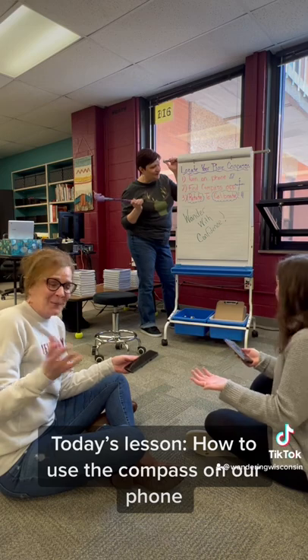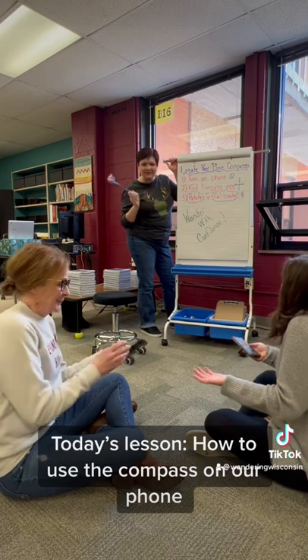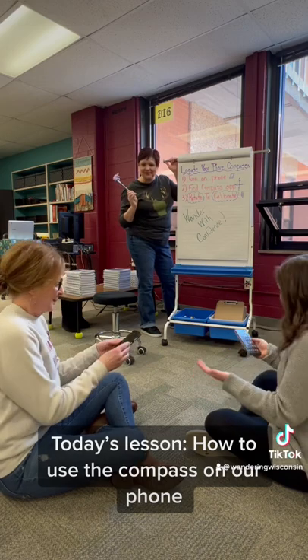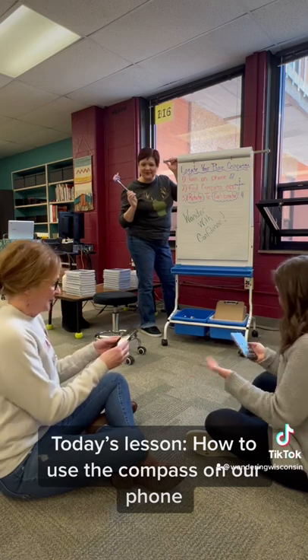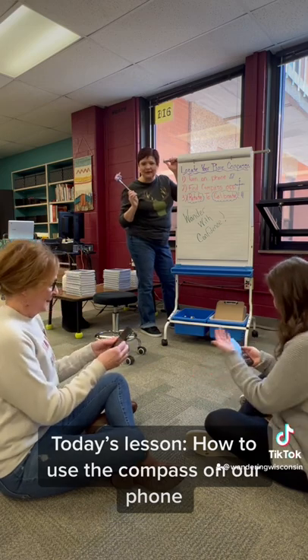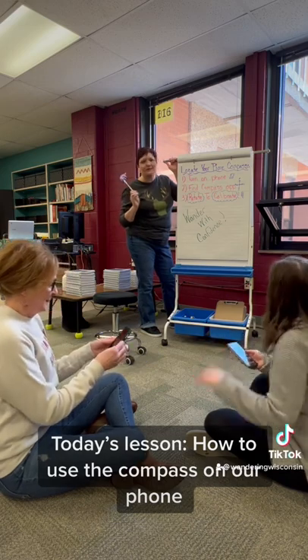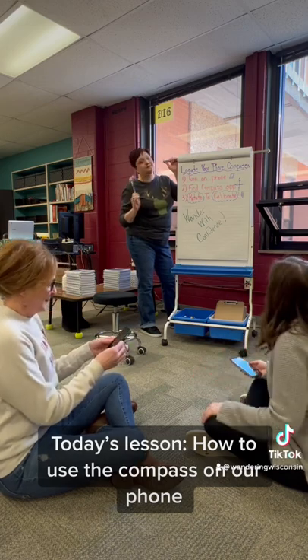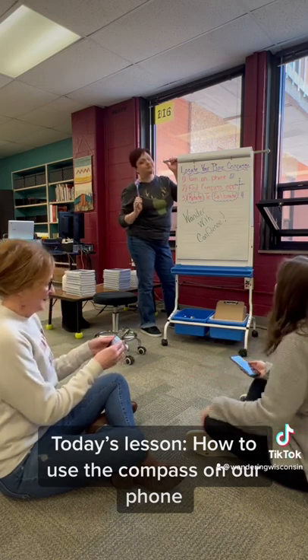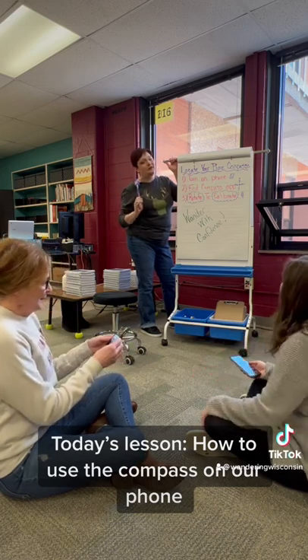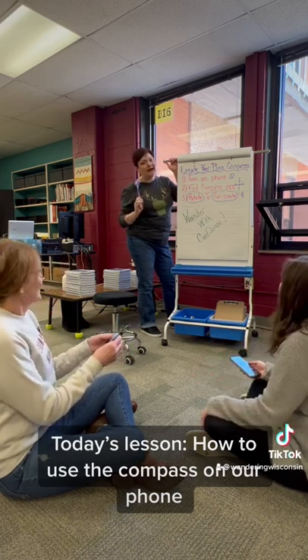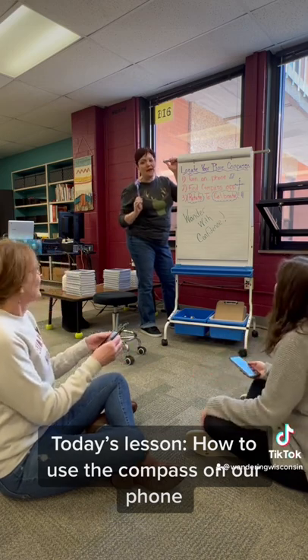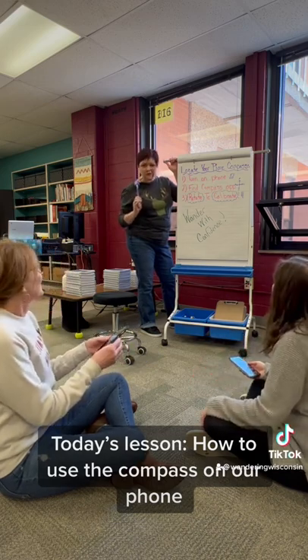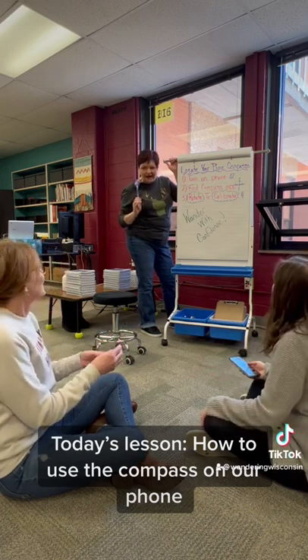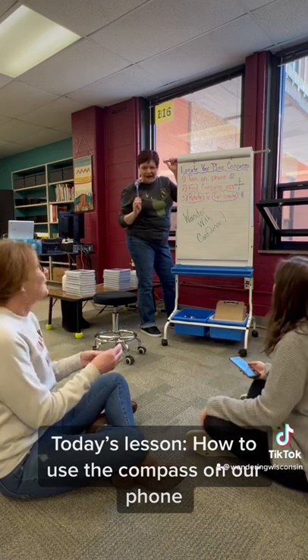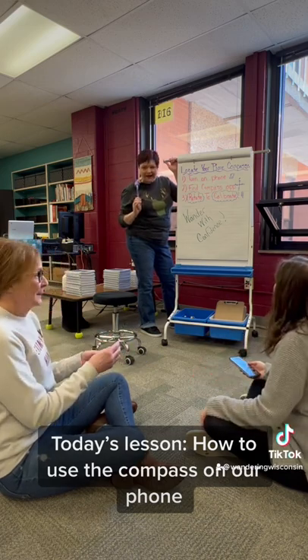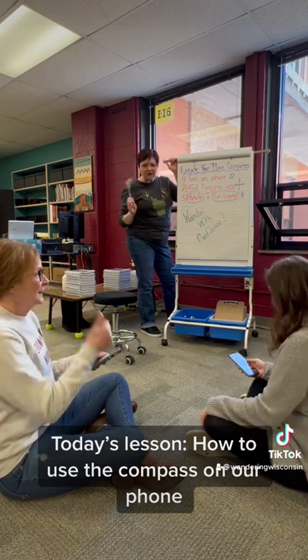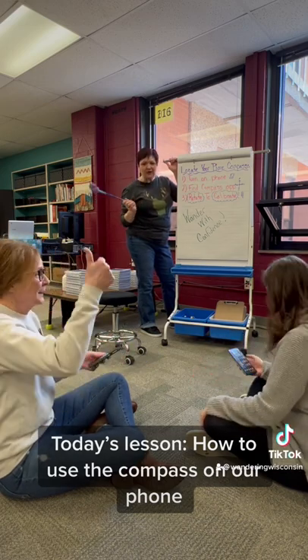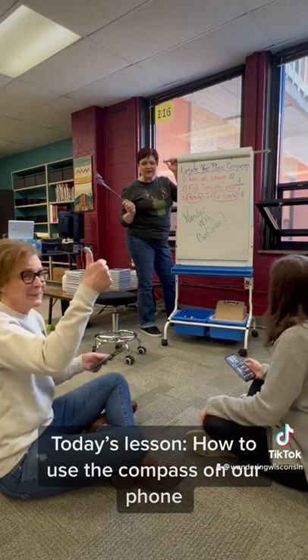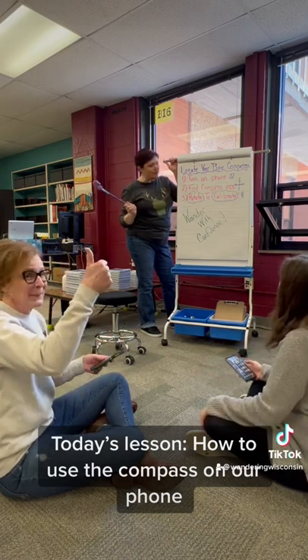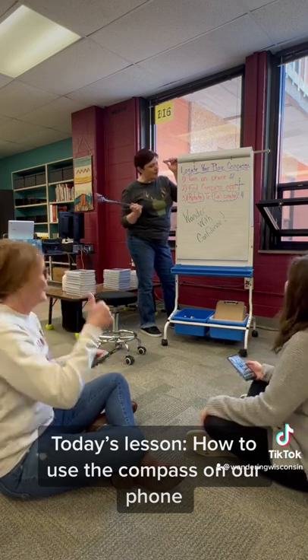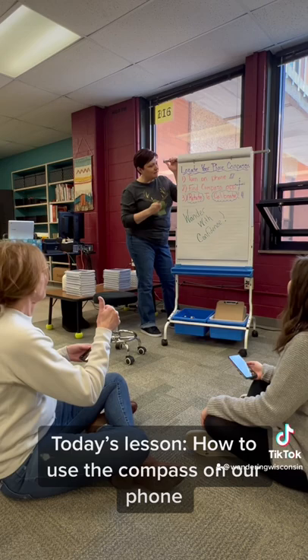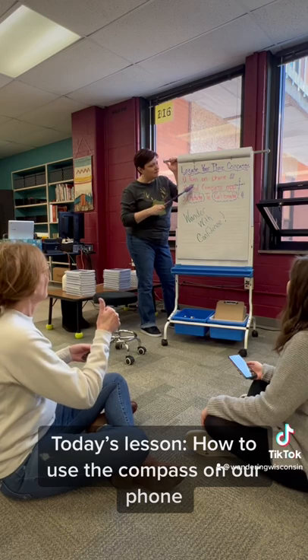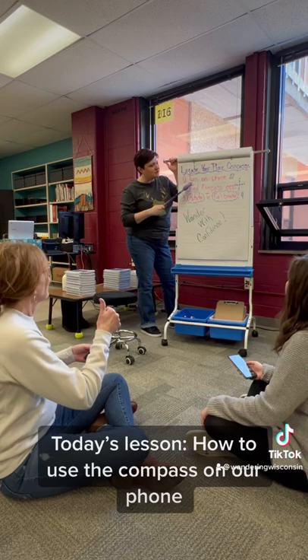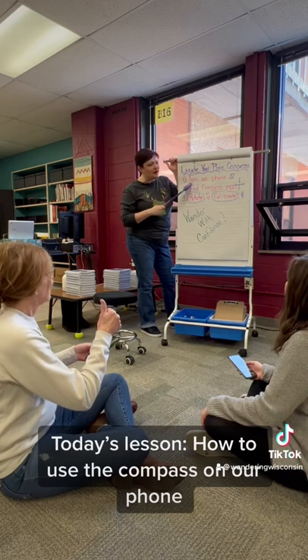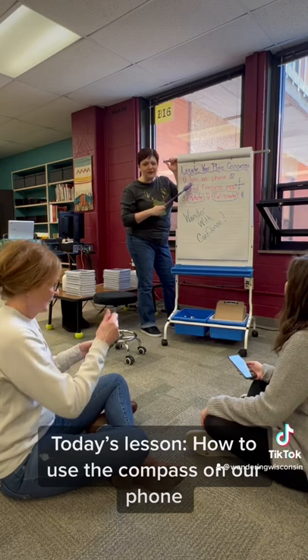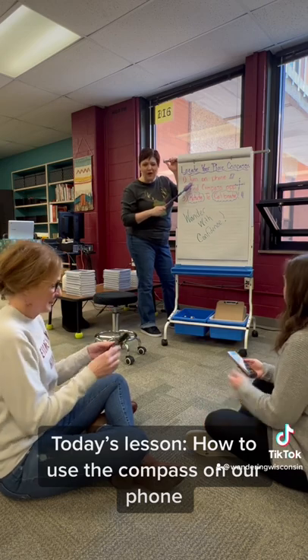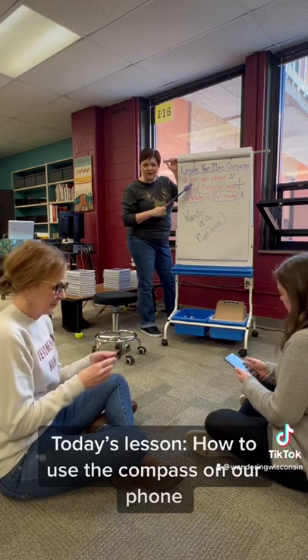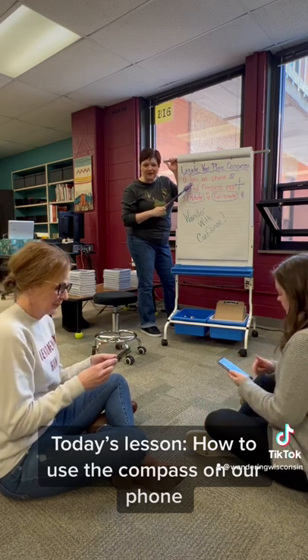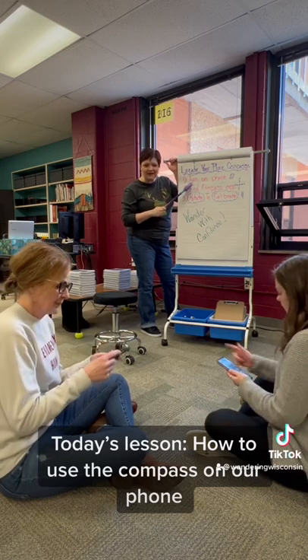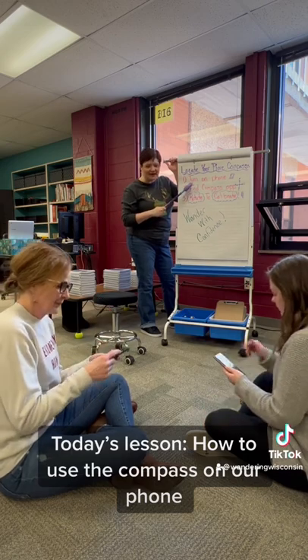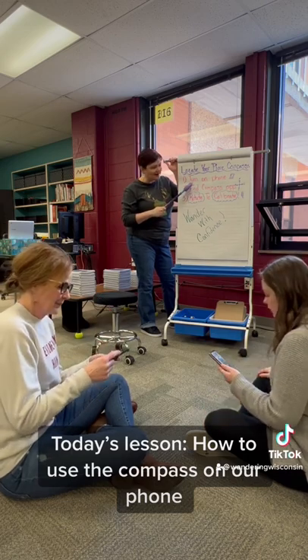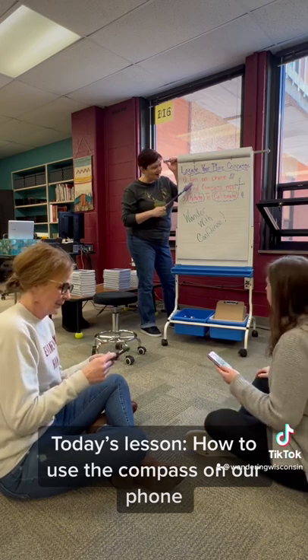I don't know how to find the compass on my phone. Are you ready? Yes. Step one: turn on your phone. Alright, turn it up.